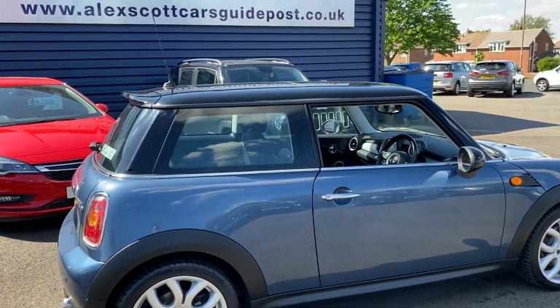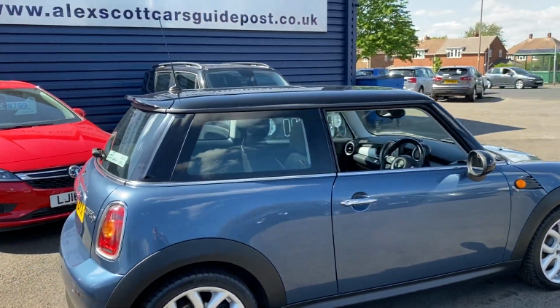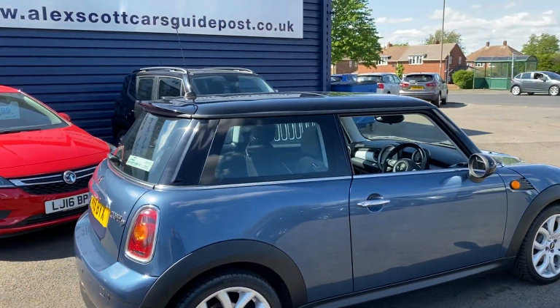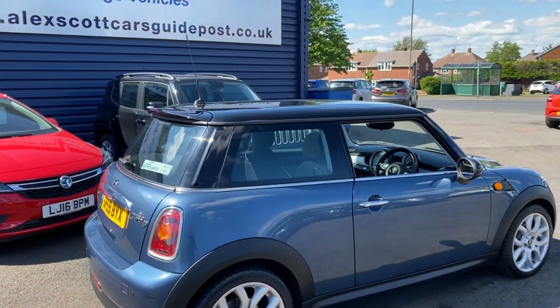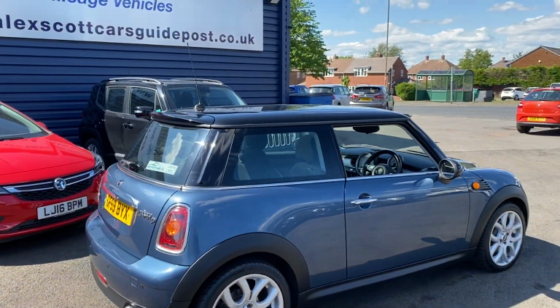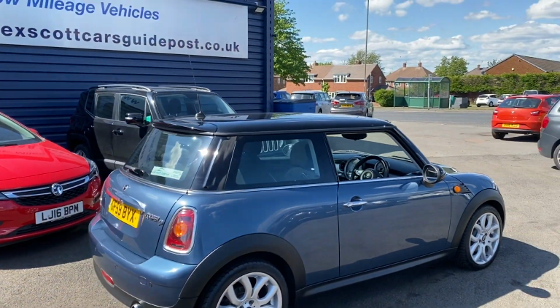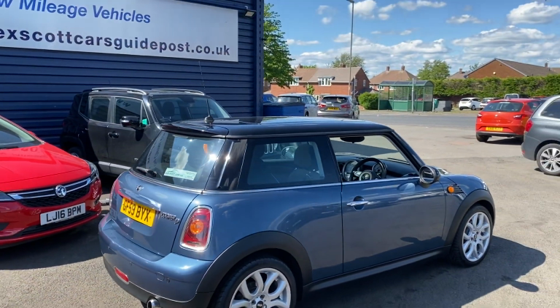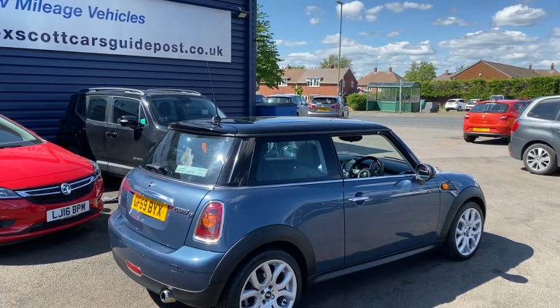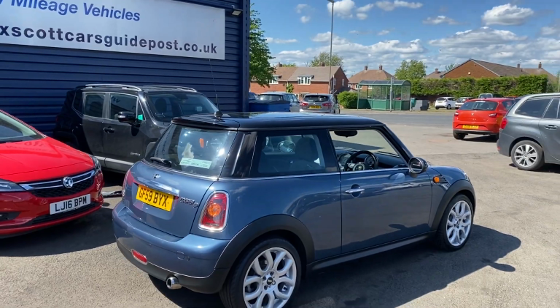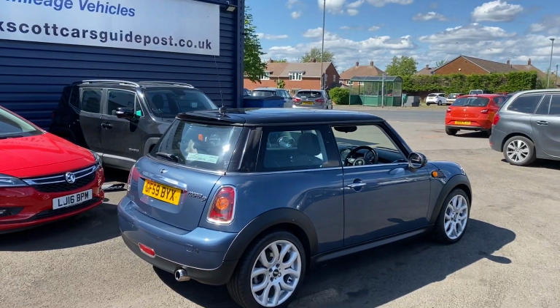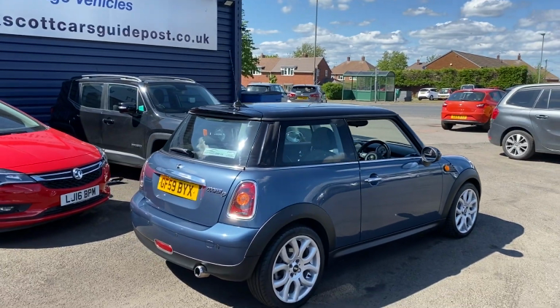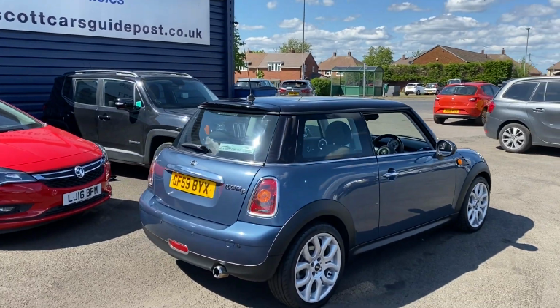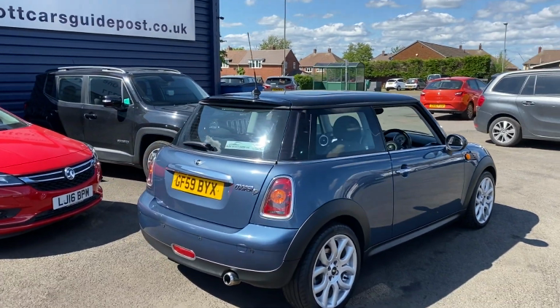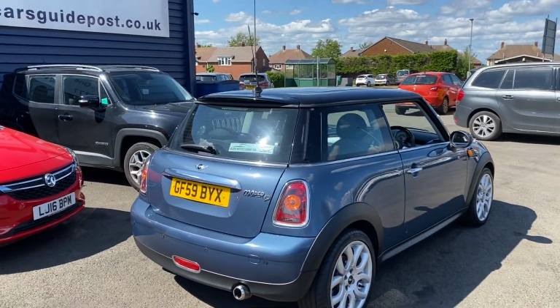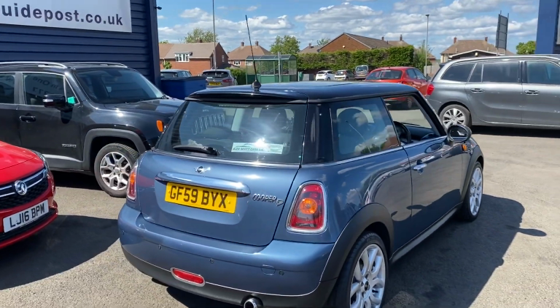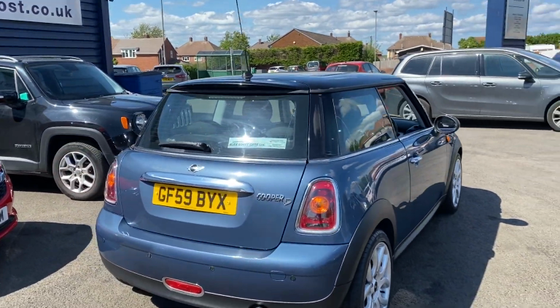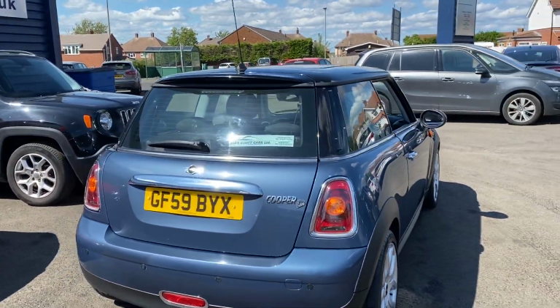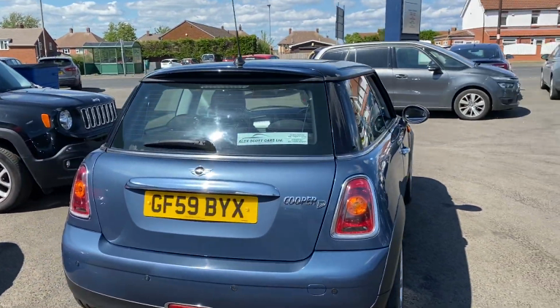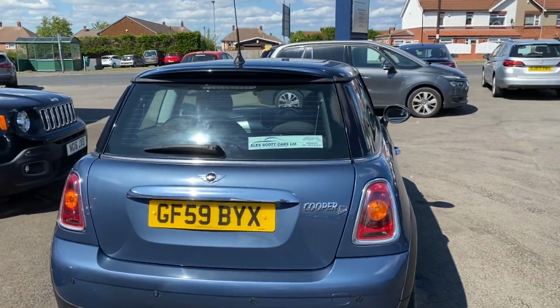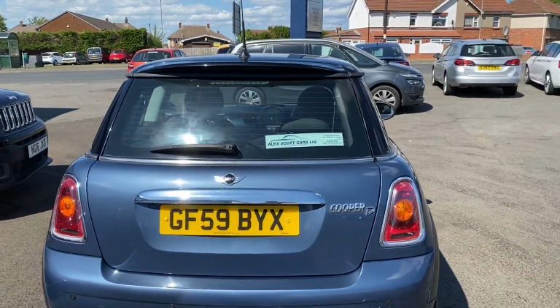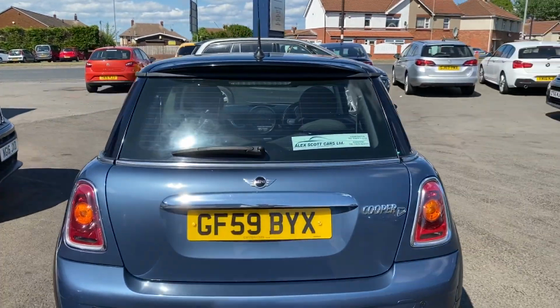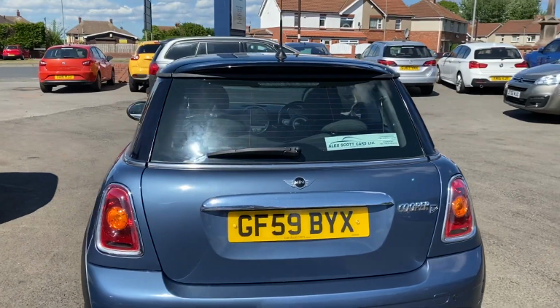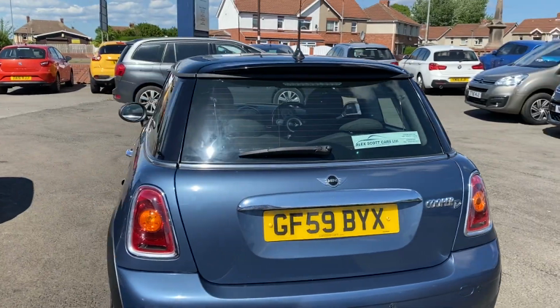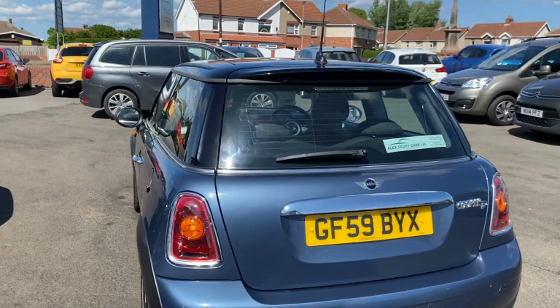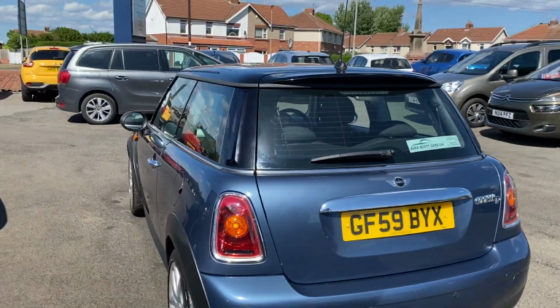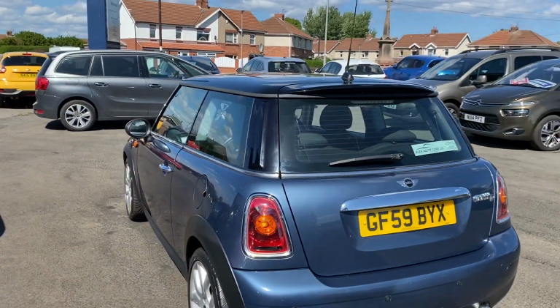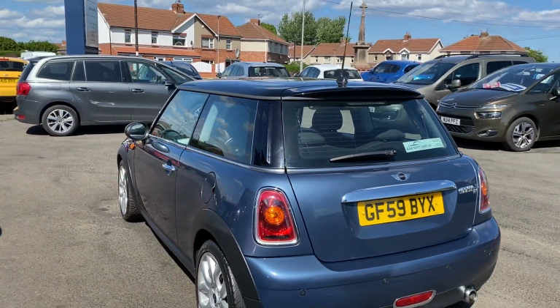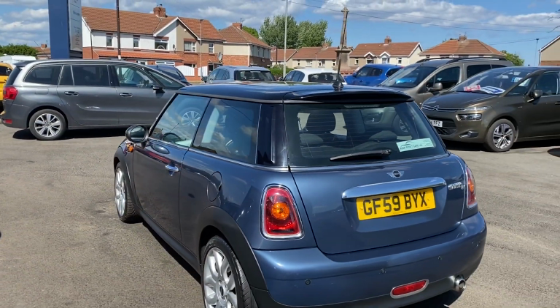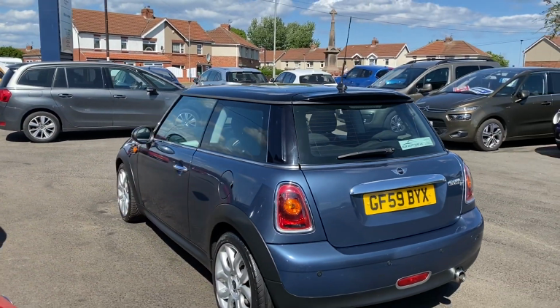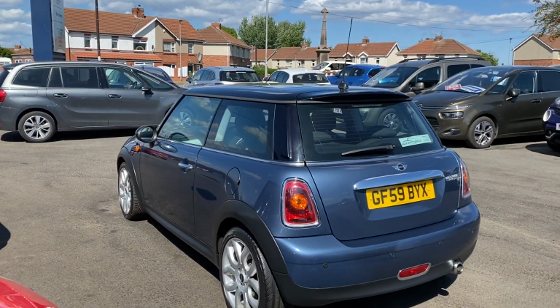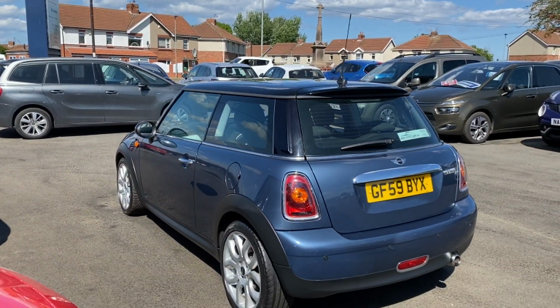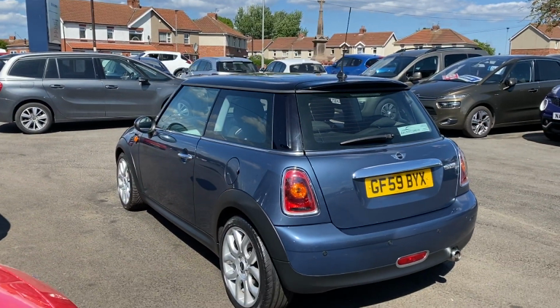It's got quite a few extras on it including the twin sunroofs, which I'll show you. Quite a rare thing with it being an automatic as well.